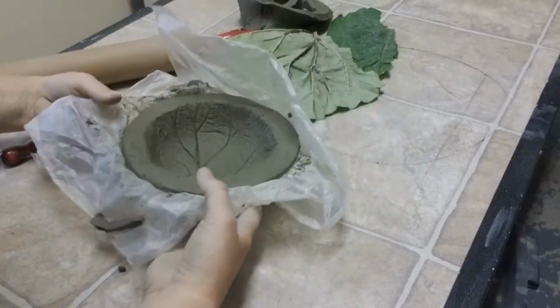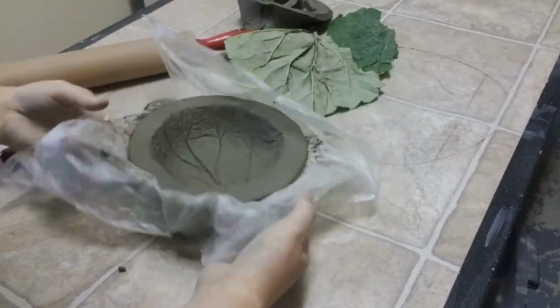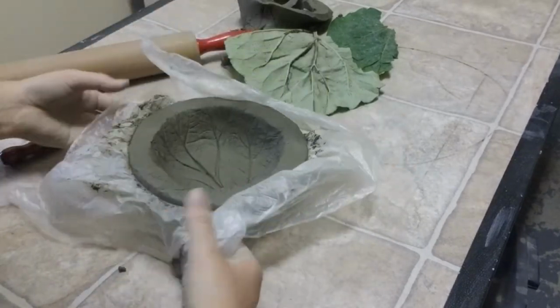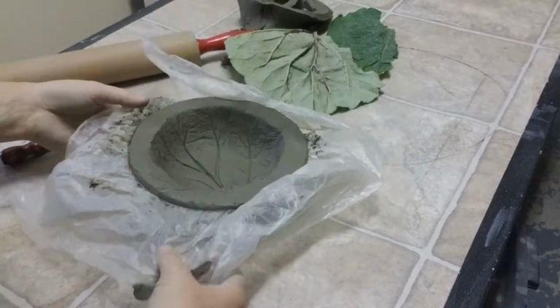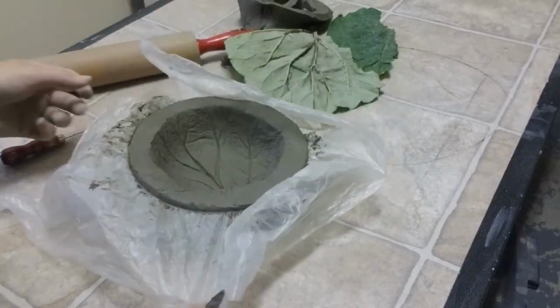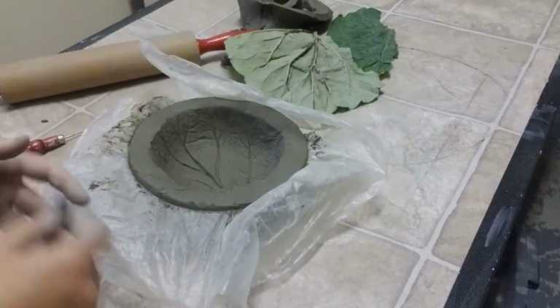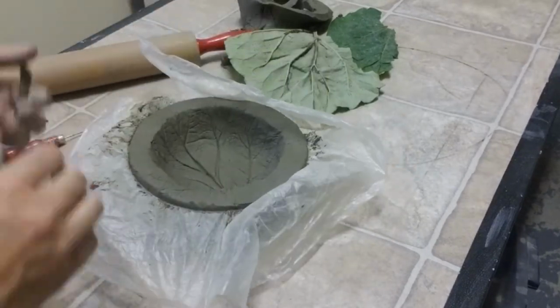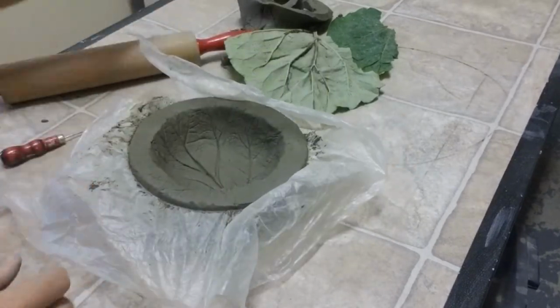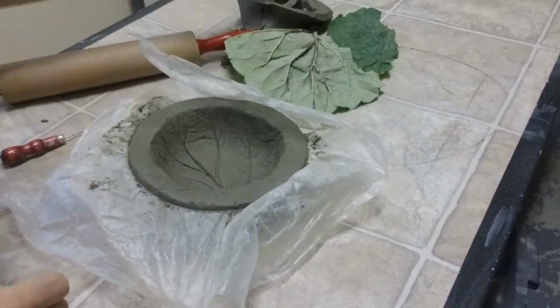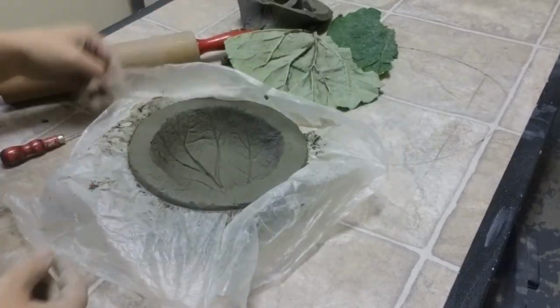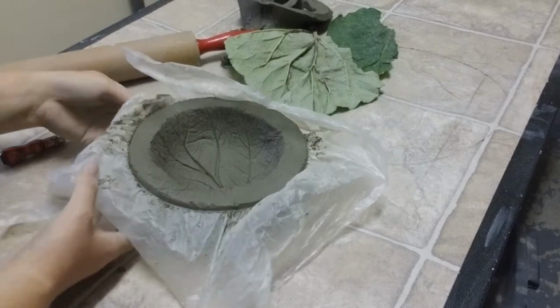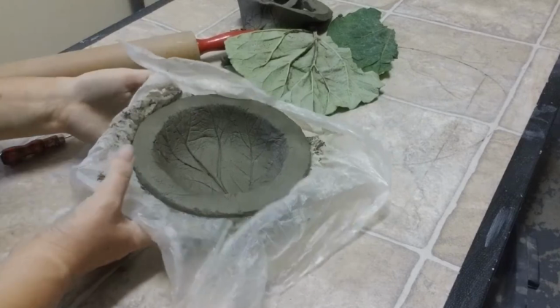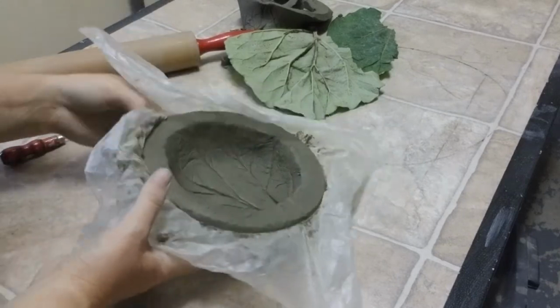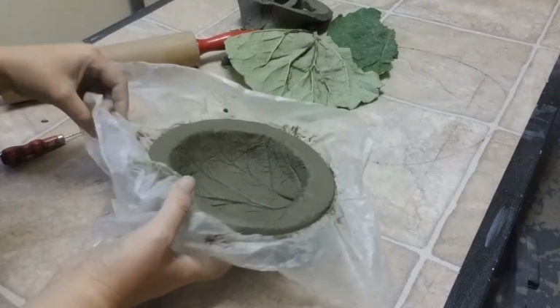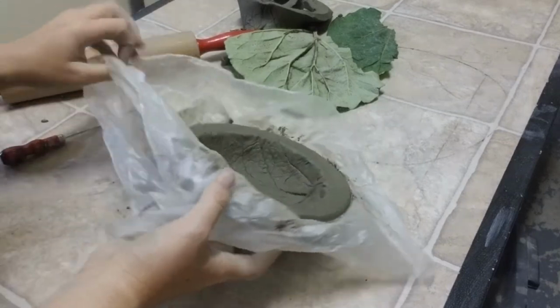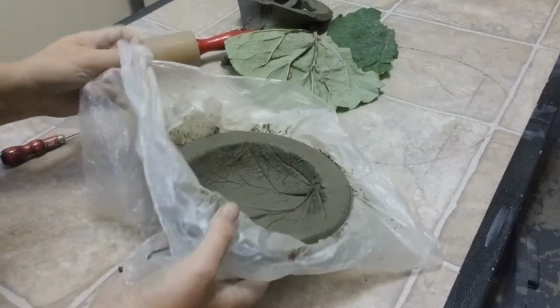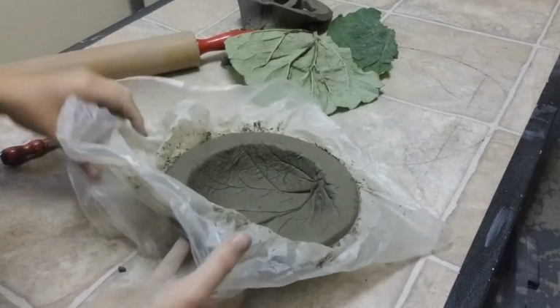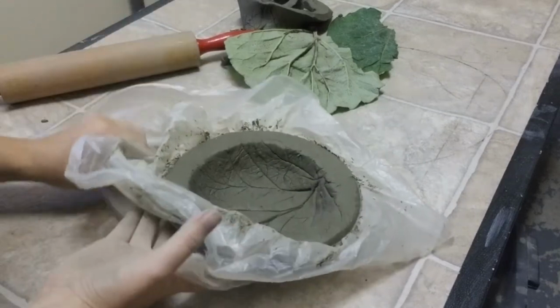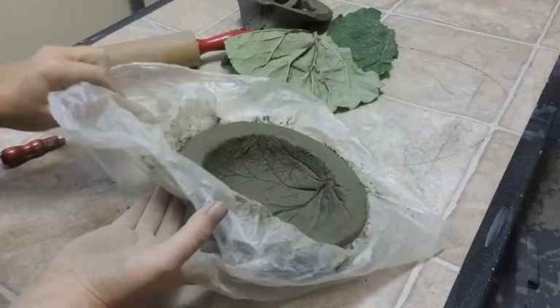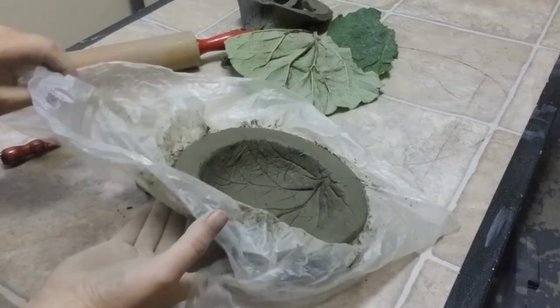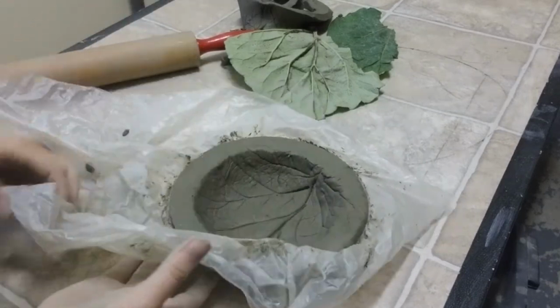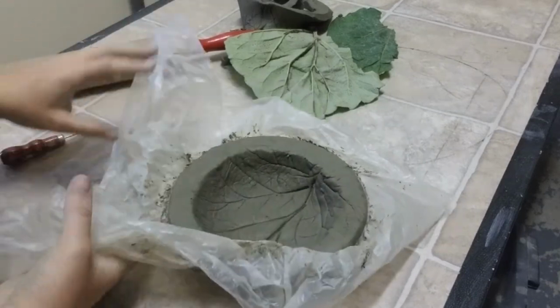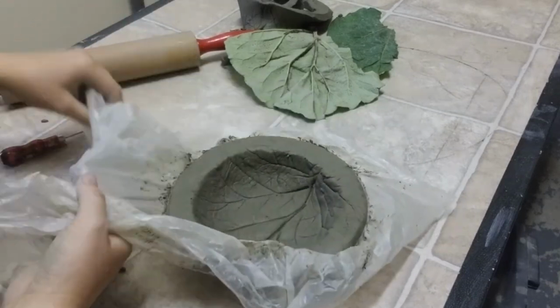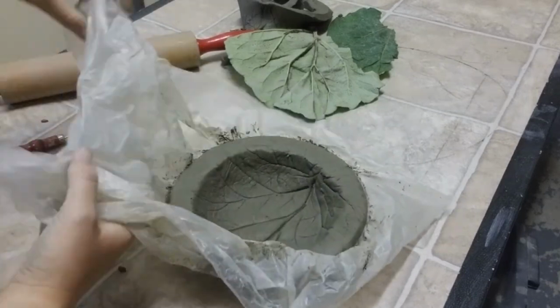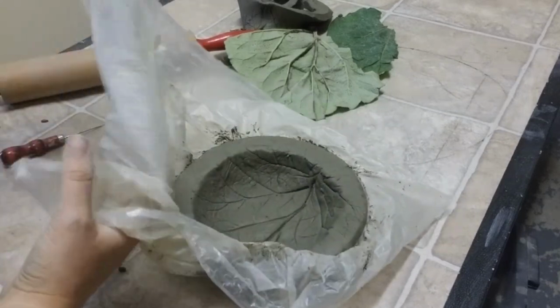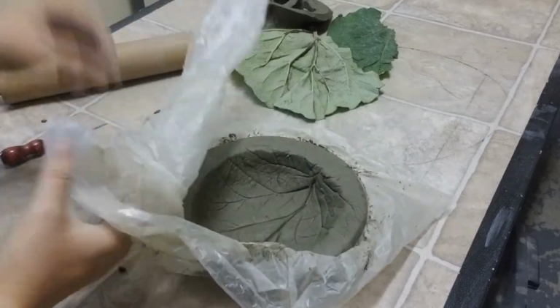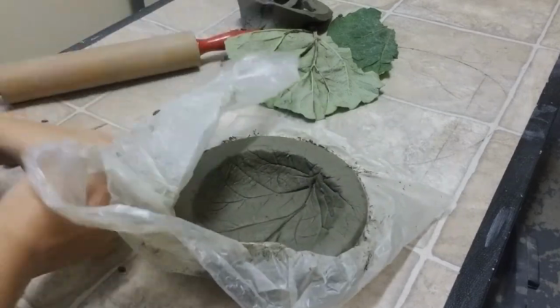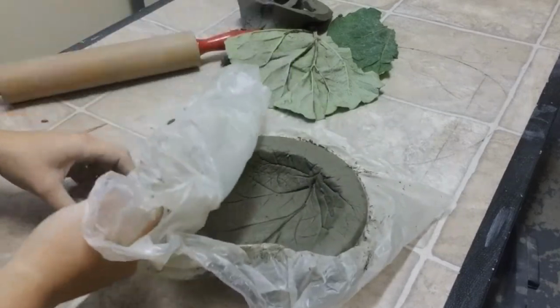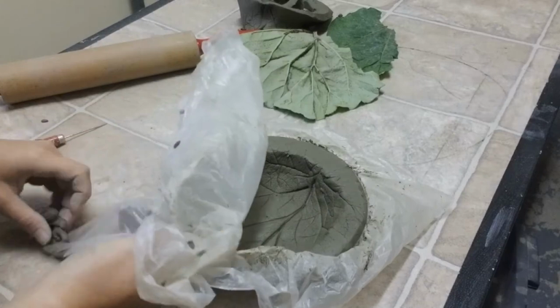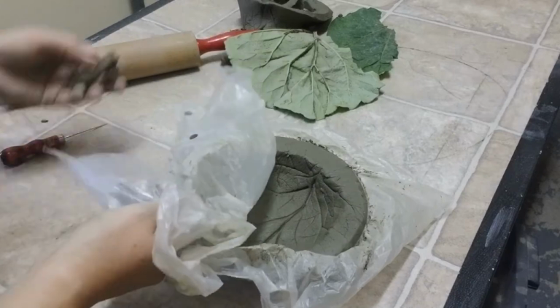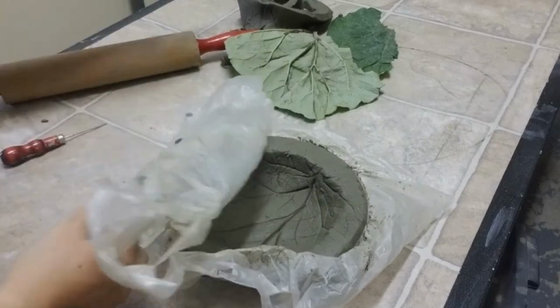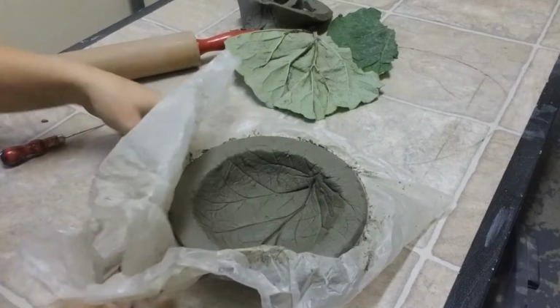And because it's a rhubarb leaf with those veins, you want to dry very slowly once again. So I'm going to wrap it up very, very well. Let's get this clay out of here. I'm going to leave it for a couple of weeks.